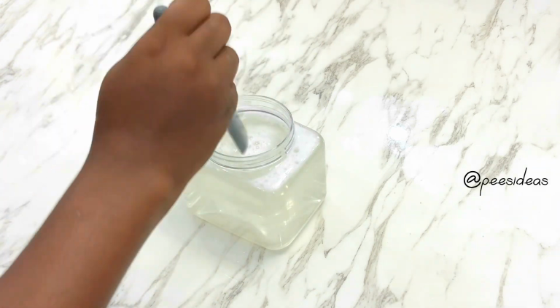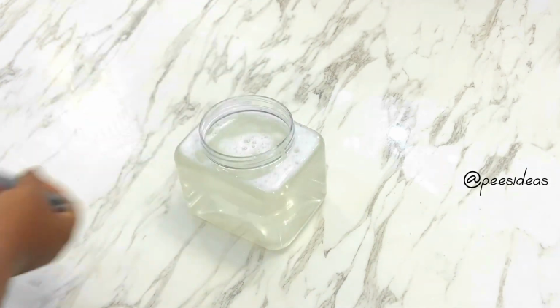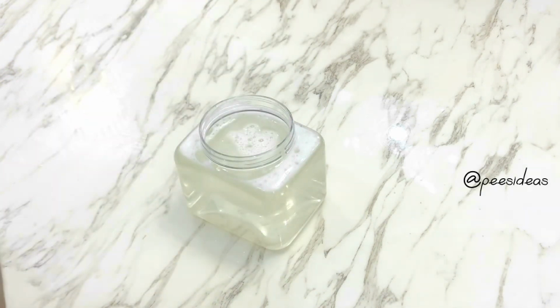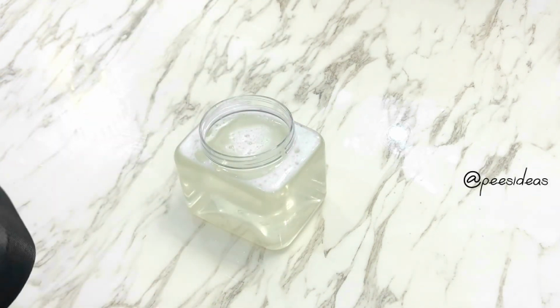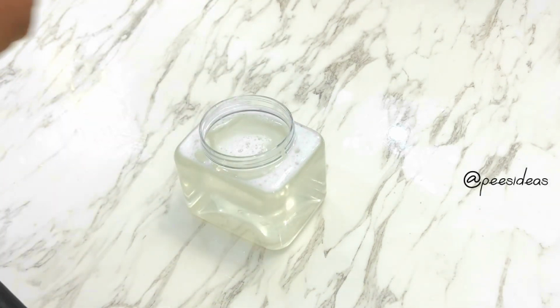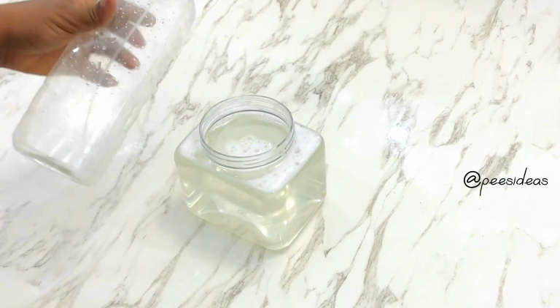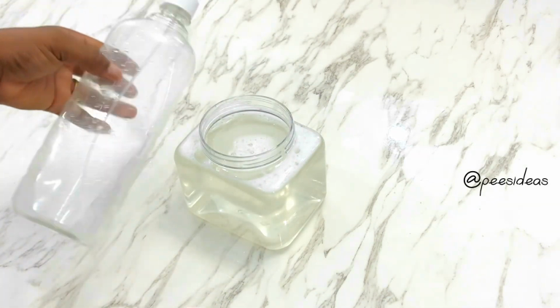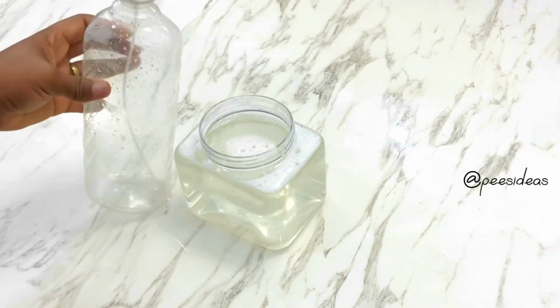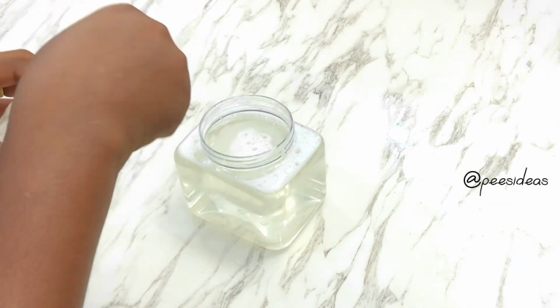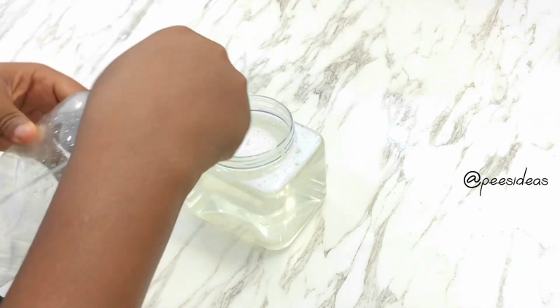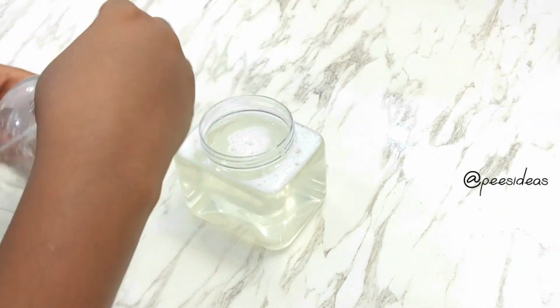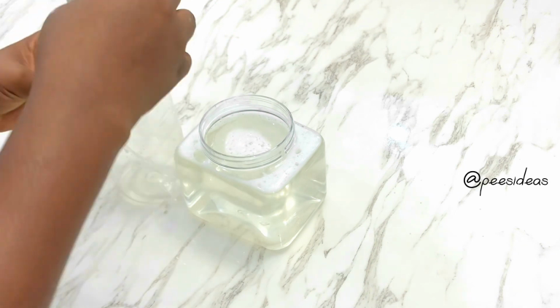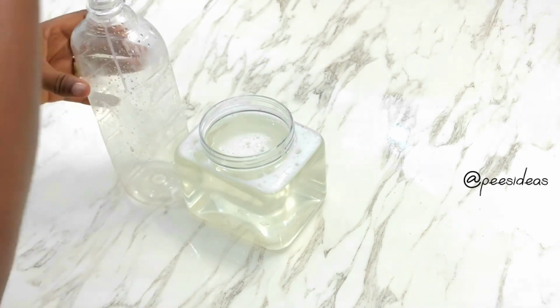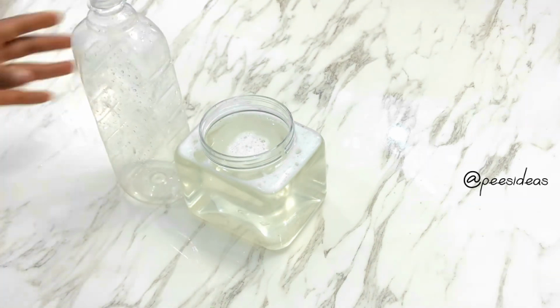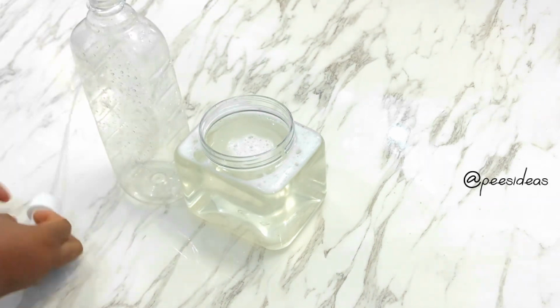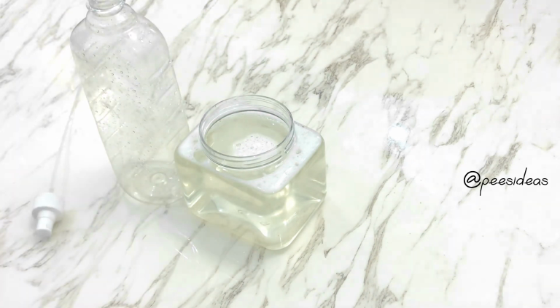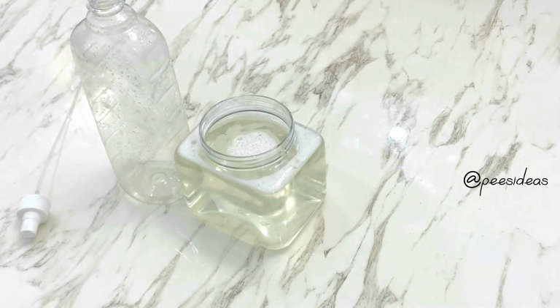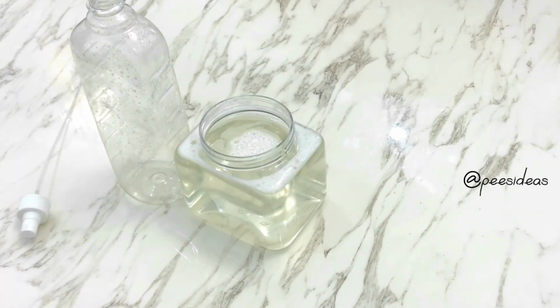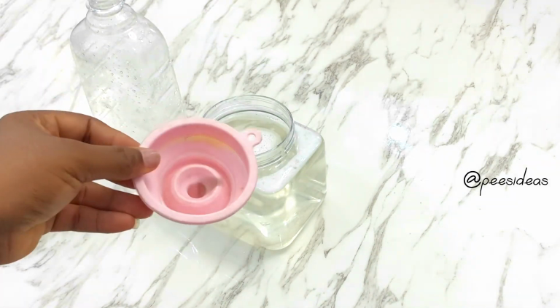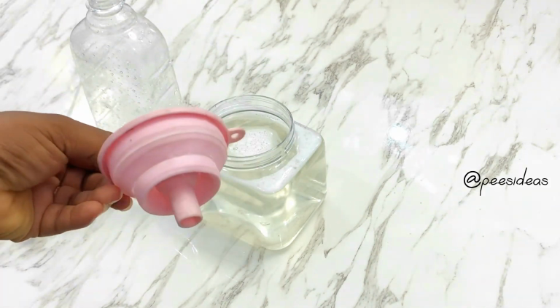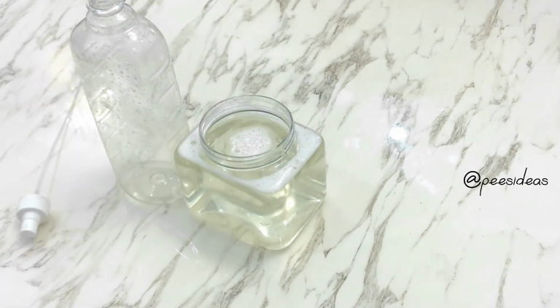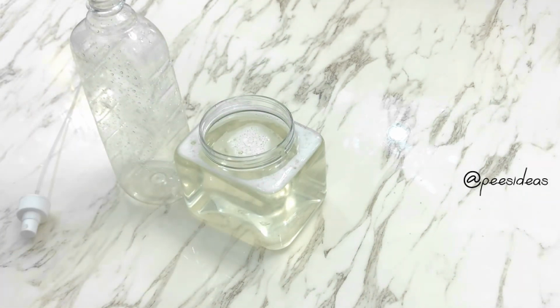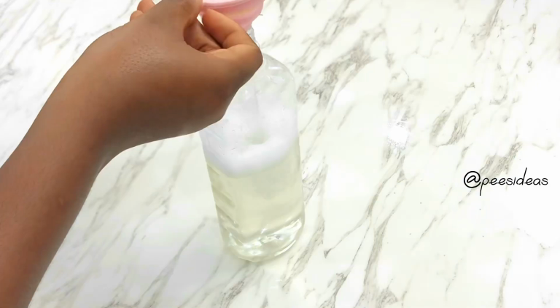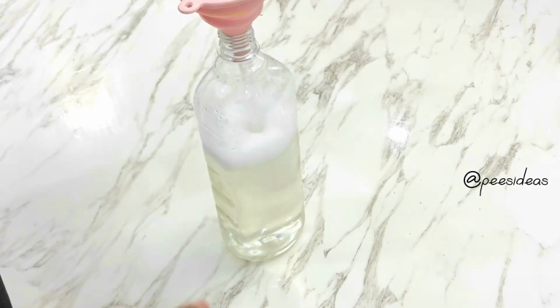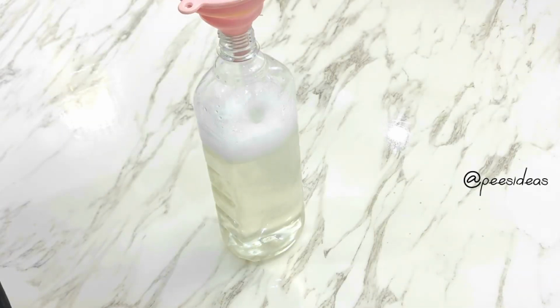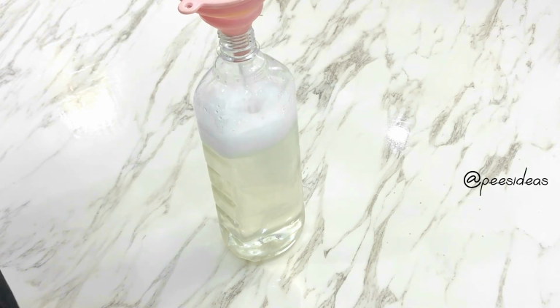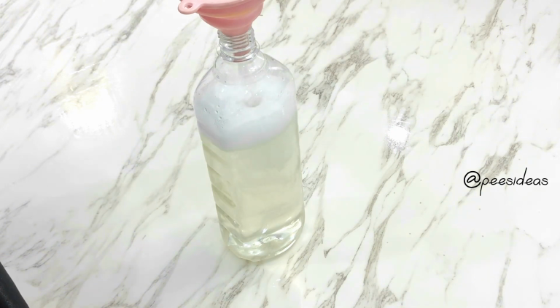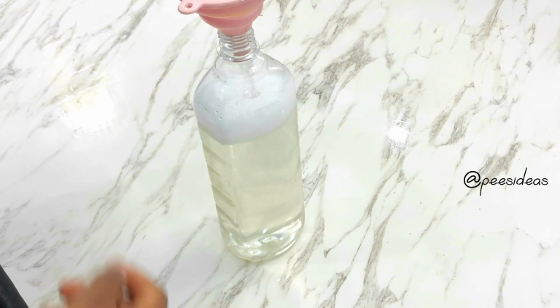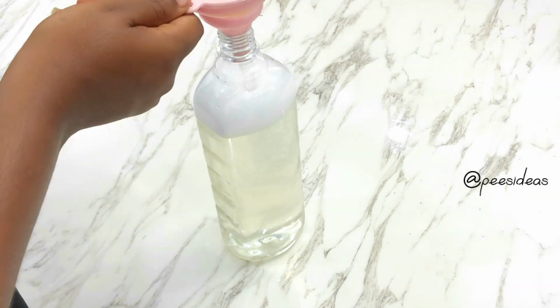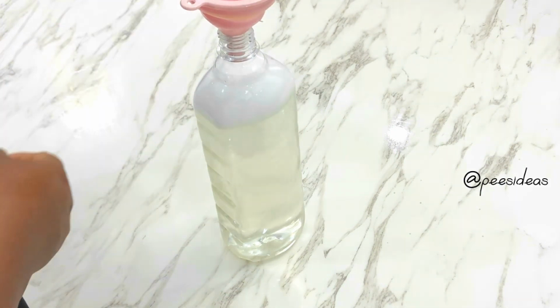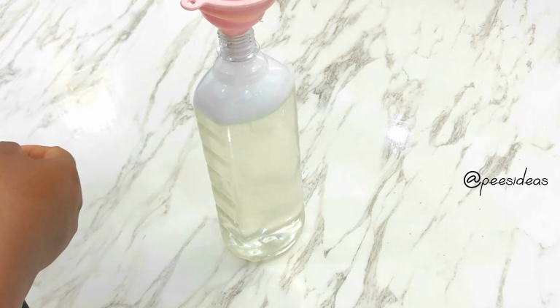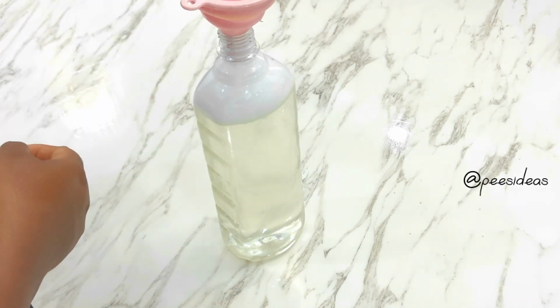After mixing, I'm going to transfer this into my container and my glass and mirror cleaner is ready to be used. If you want to keep this for a long time for regular use, you should not put the lemon juice, because the lemon juice may really depreciate in this mixture.